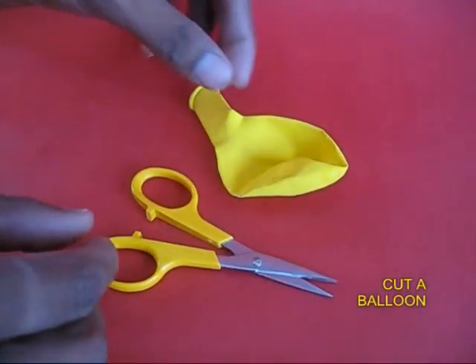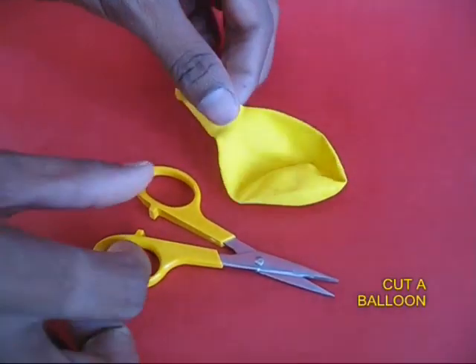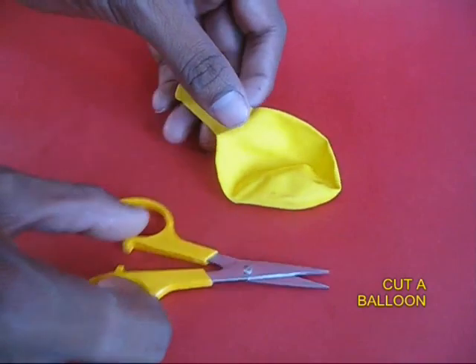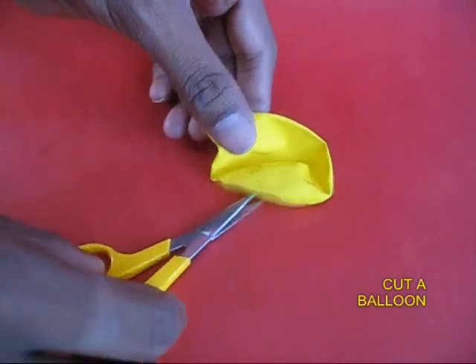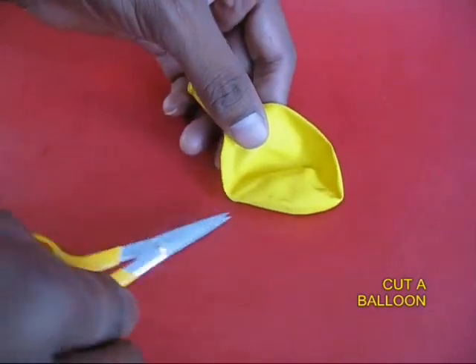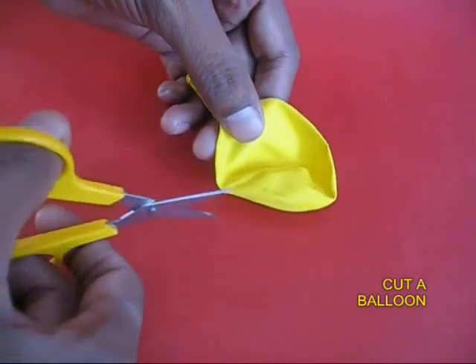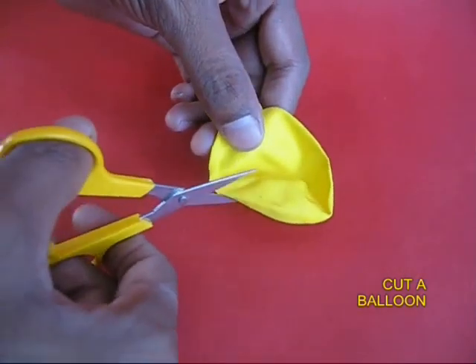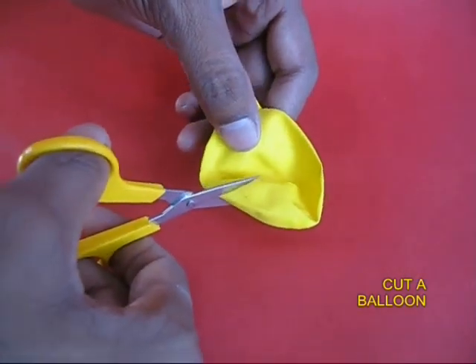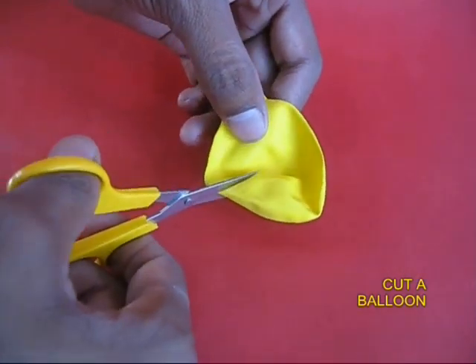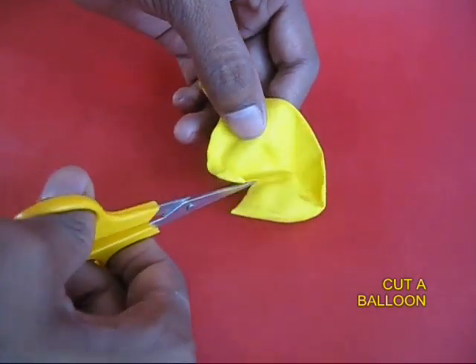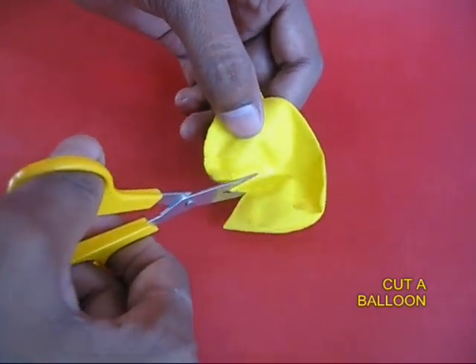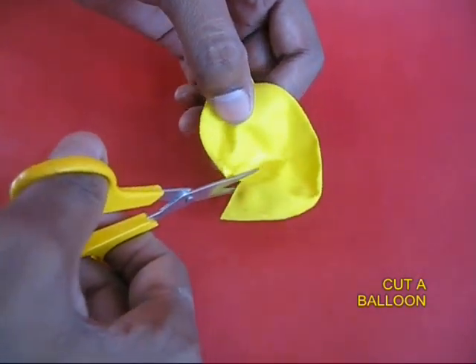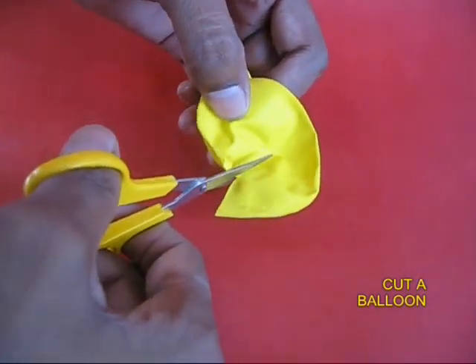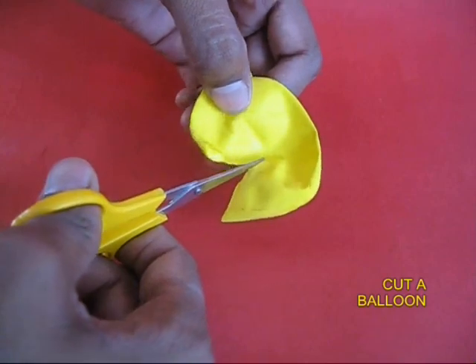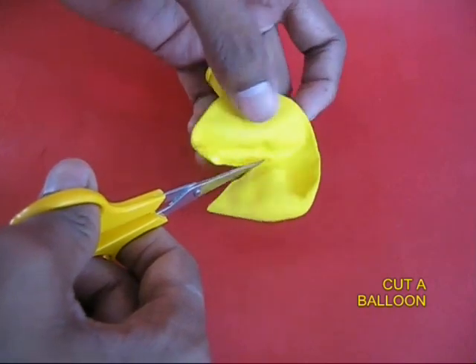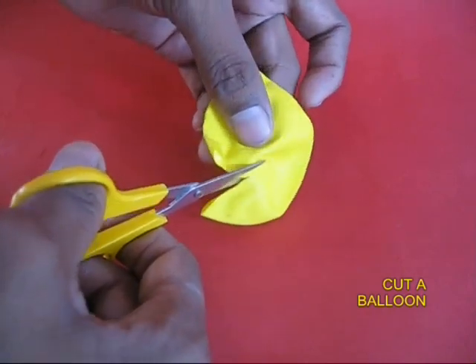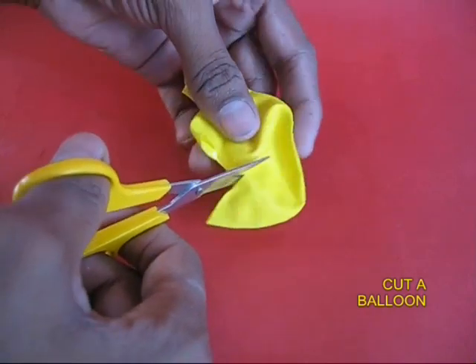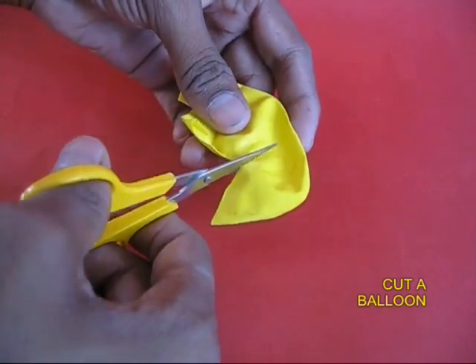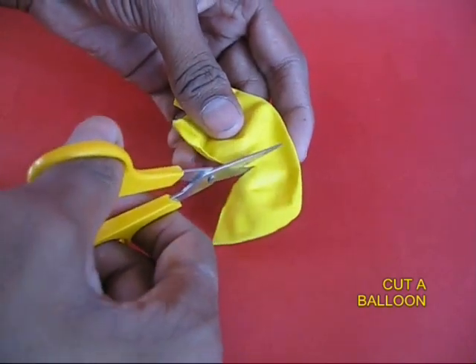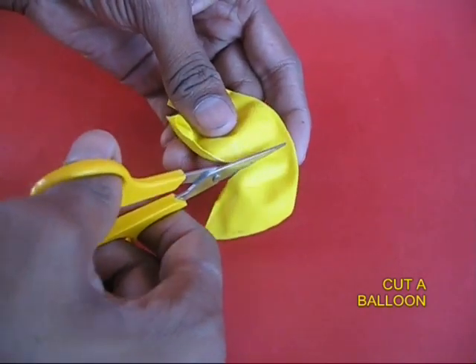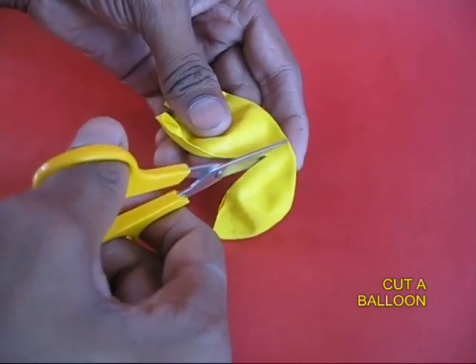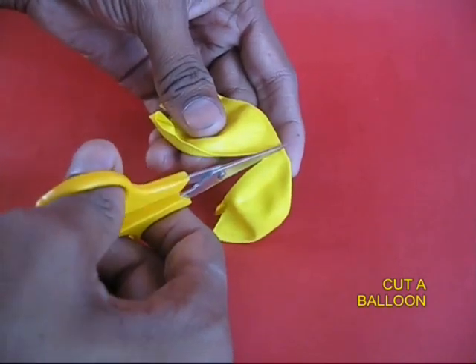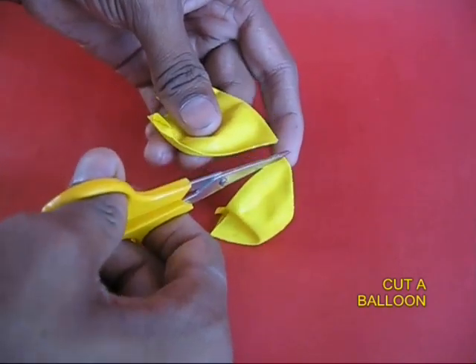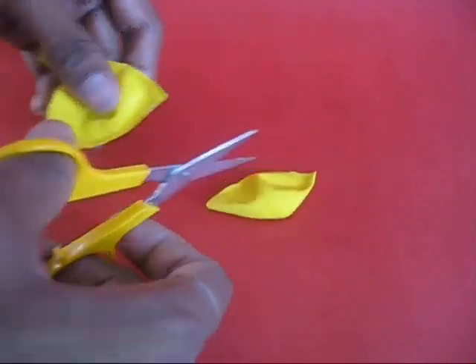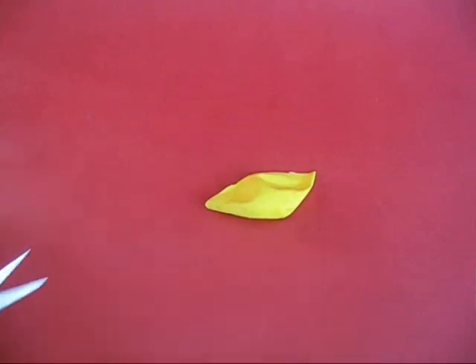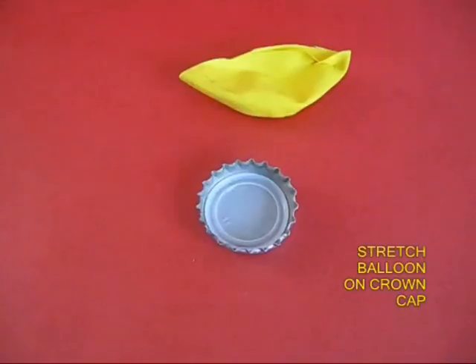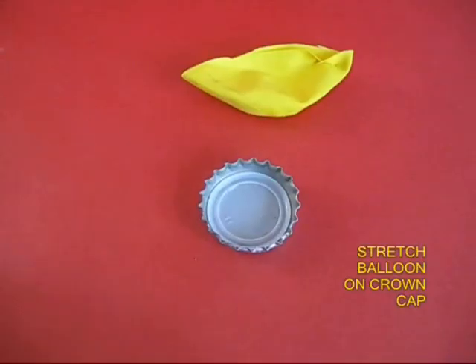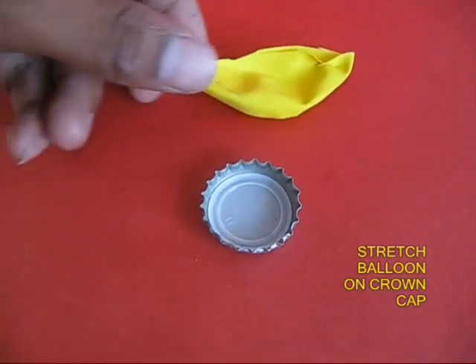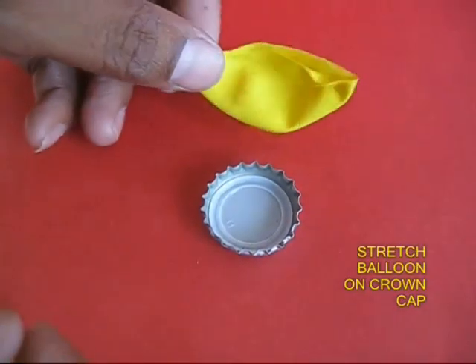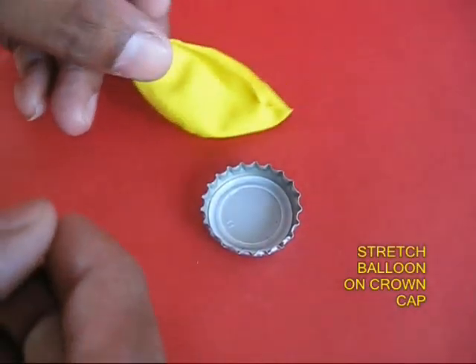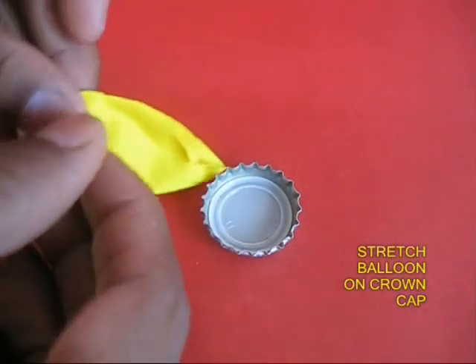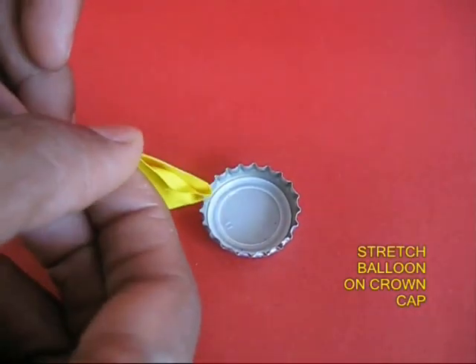You can use a torn balloon, and if you don't have one, take a new balloon and cut it with the scissors. The bottom portion would be very useful in making this. Take the bottom portion of the balloon.